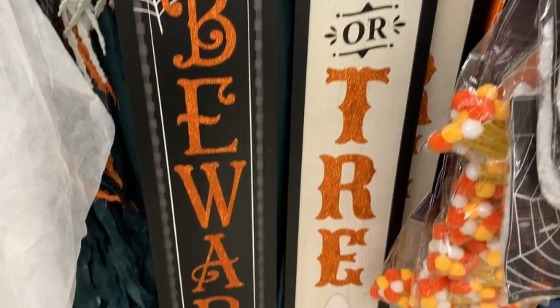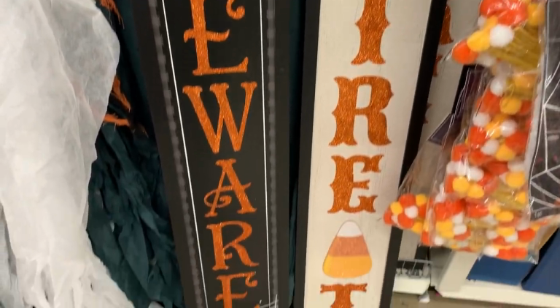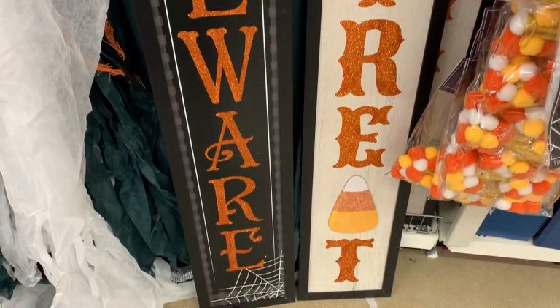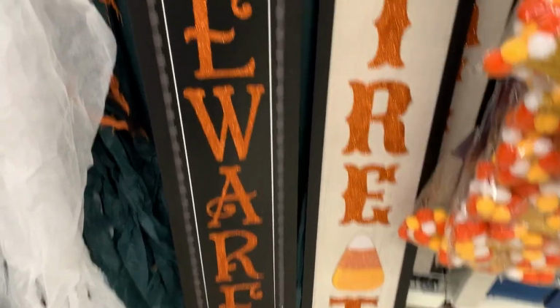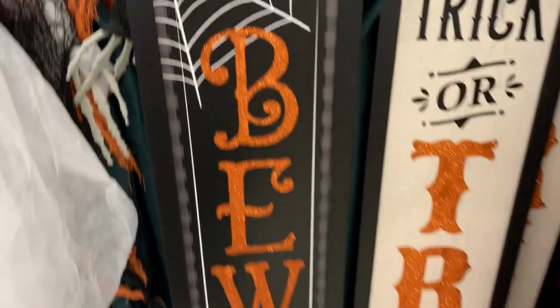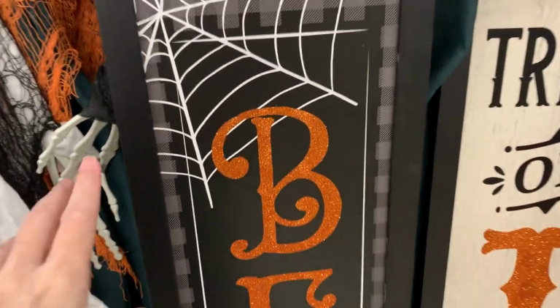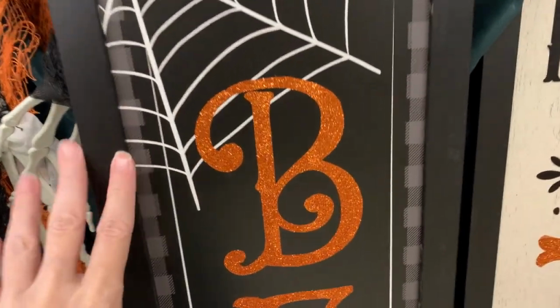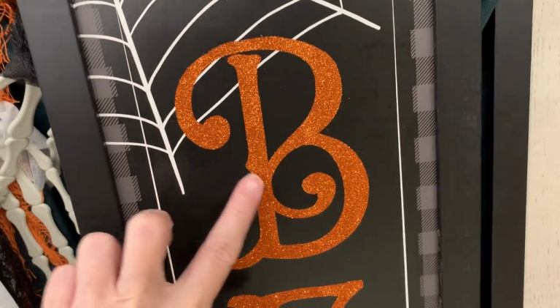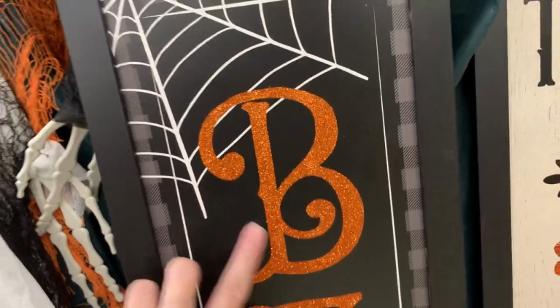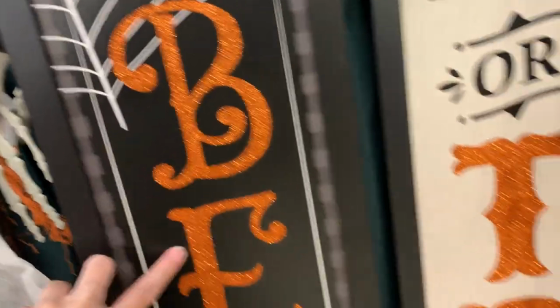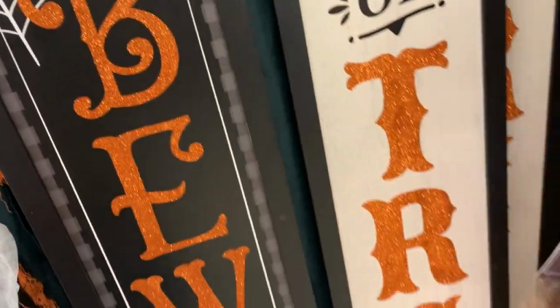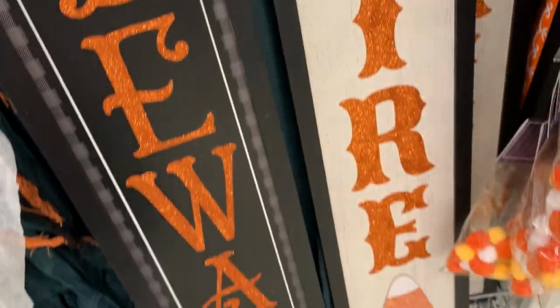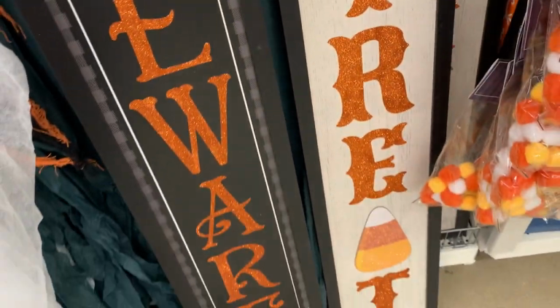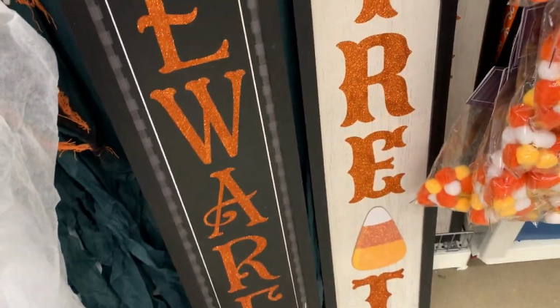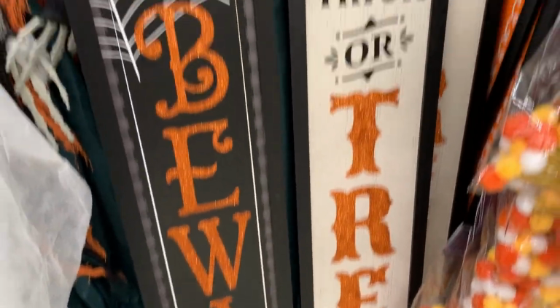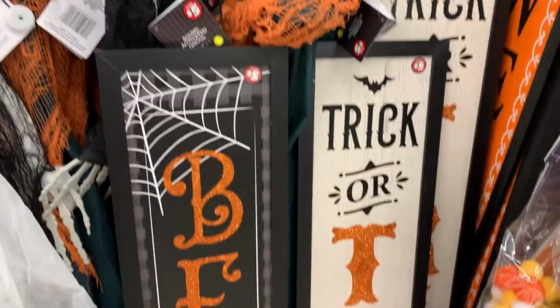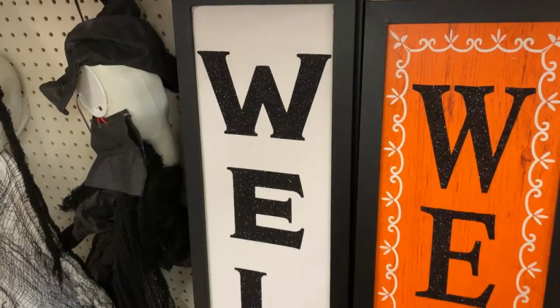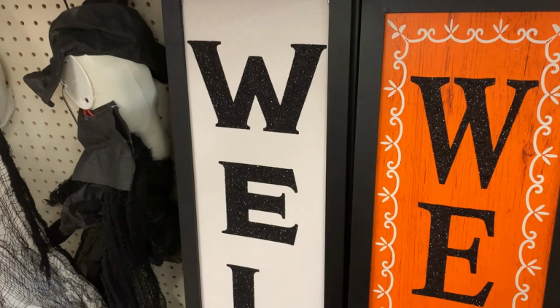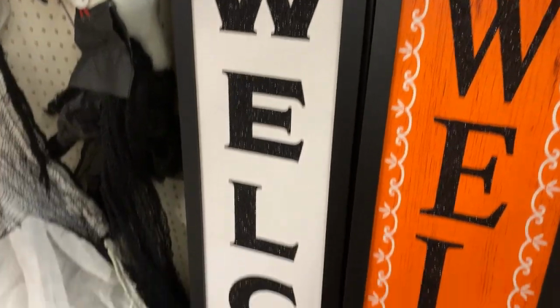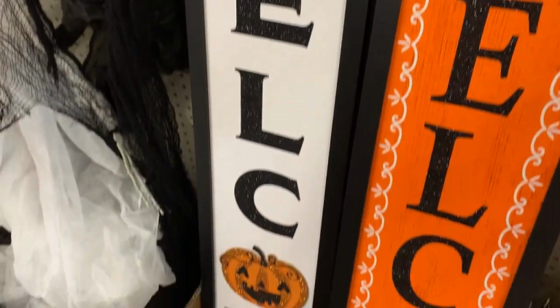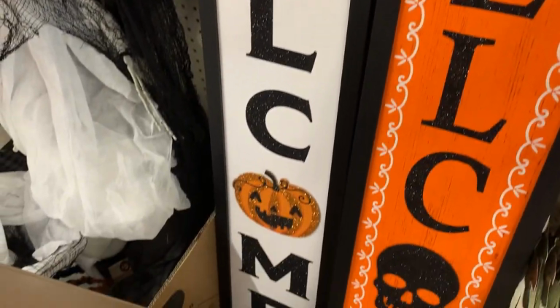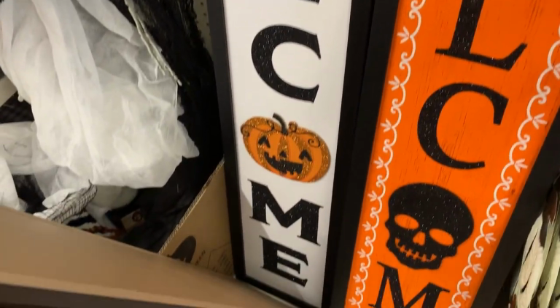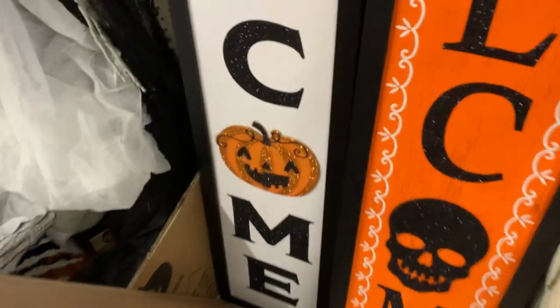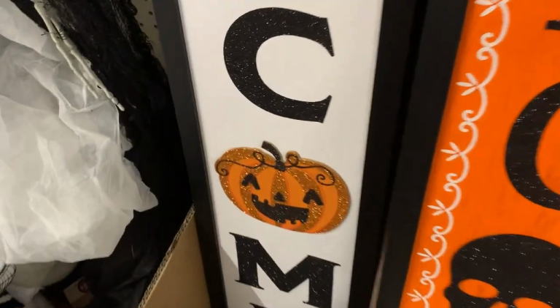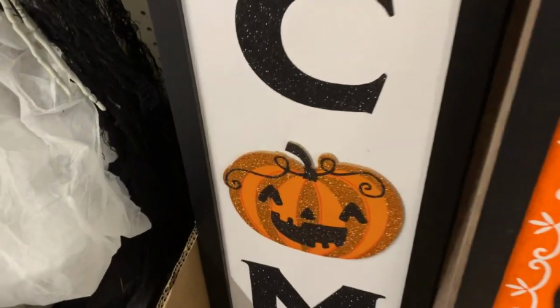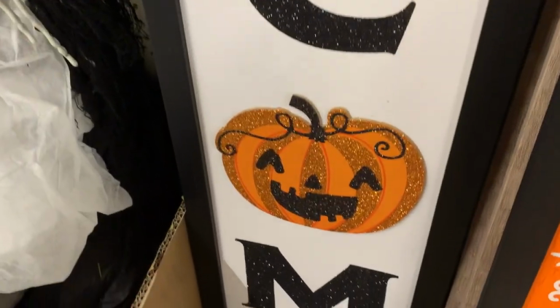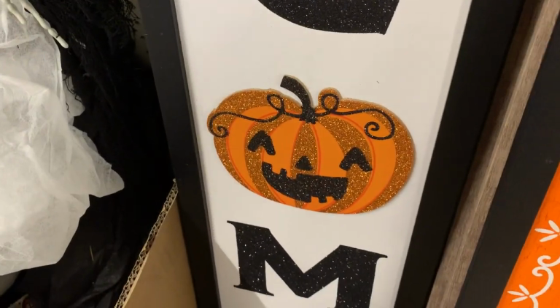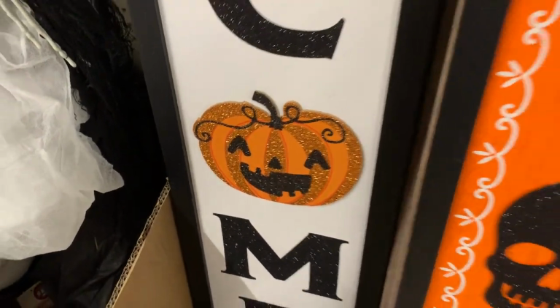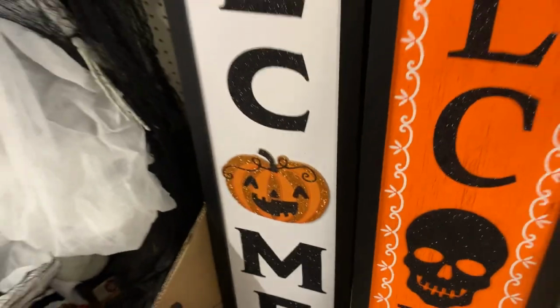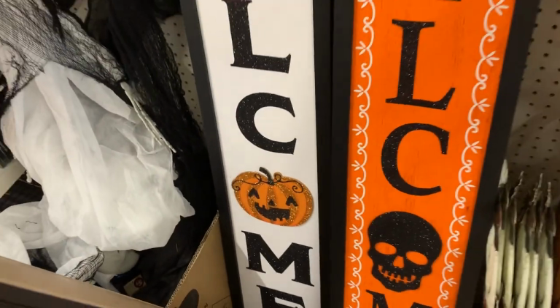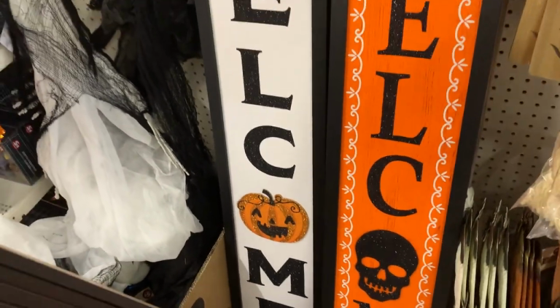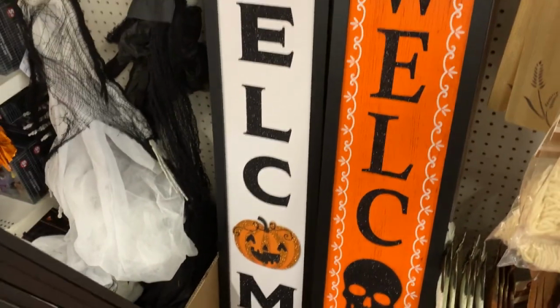Here are a couple more designs — I kind of like these because they're traditional colors: orange, black, and white. One says 'Beware' and the other says 'Trick or Treat.' And finally, I found this big welcome sign with a cute little glitter jack-o'-lantern on it. This is actually one of my favorites. These are all priced at $5.